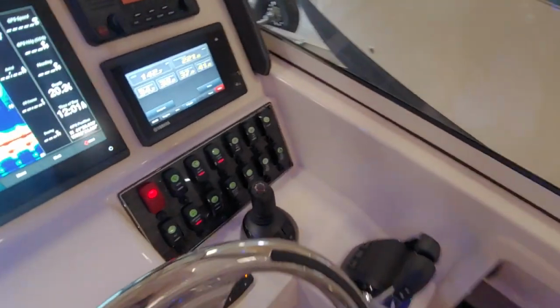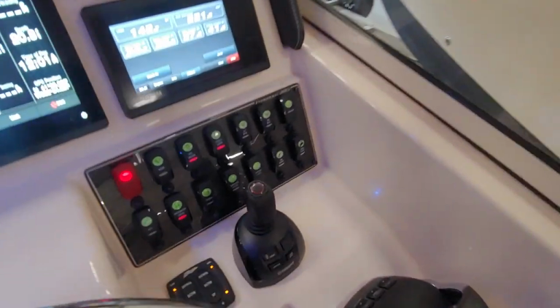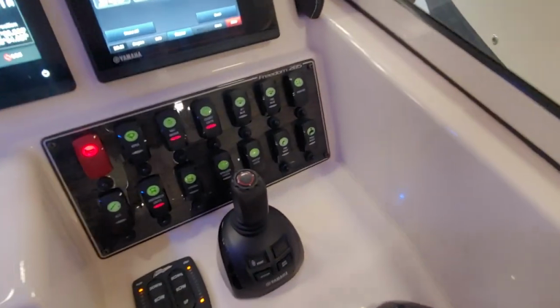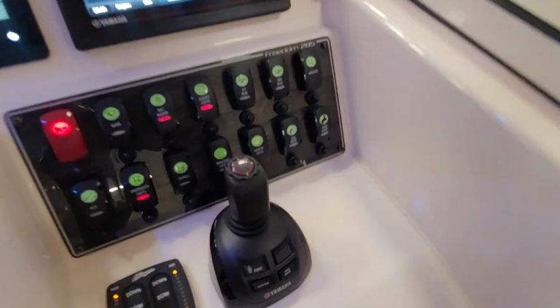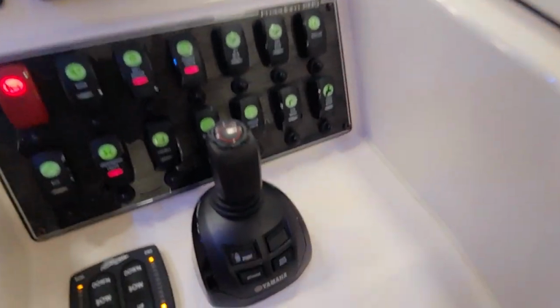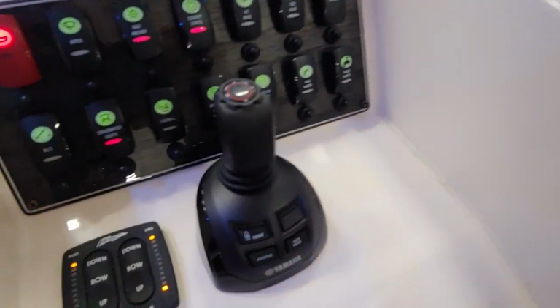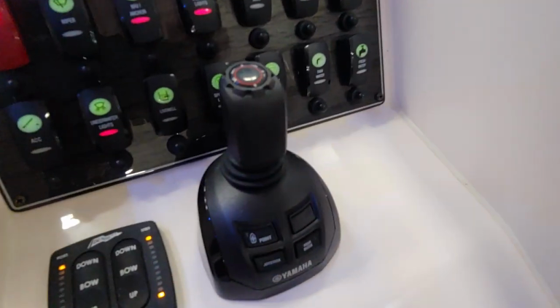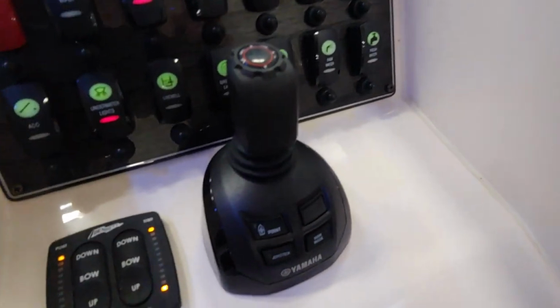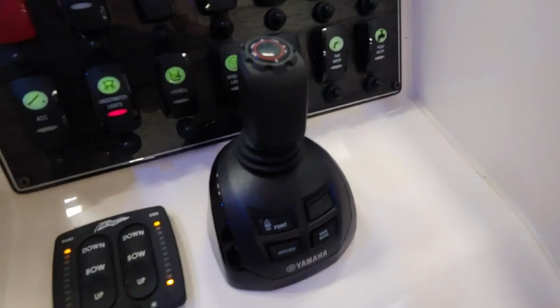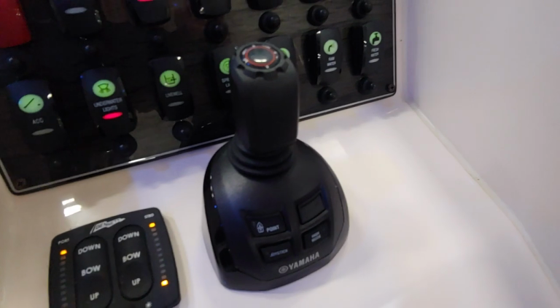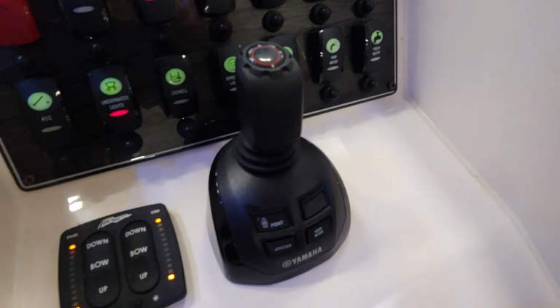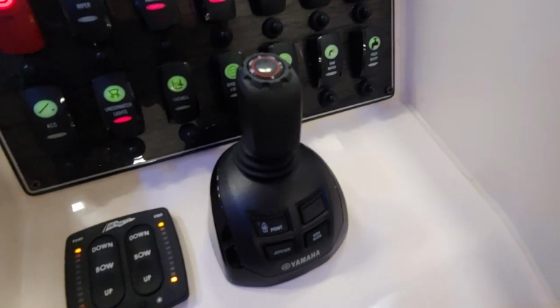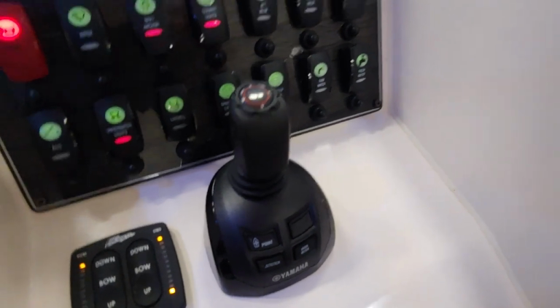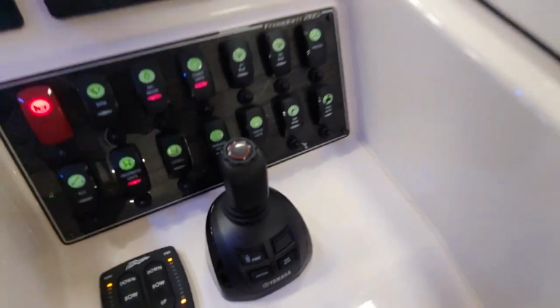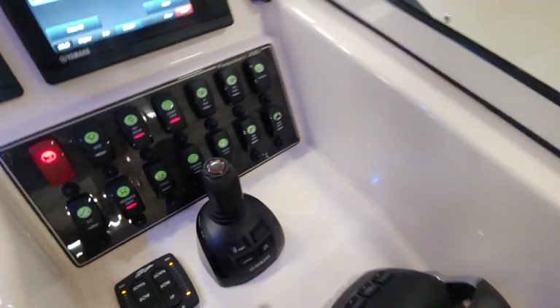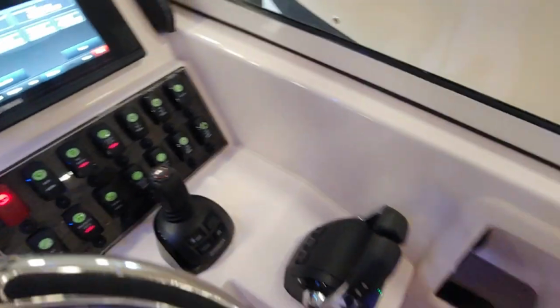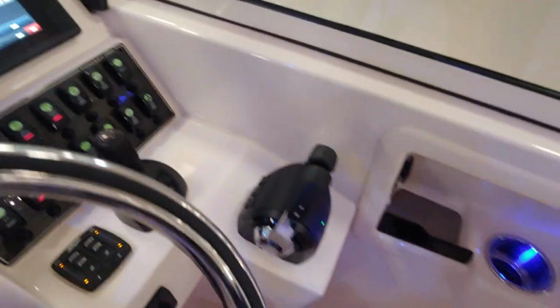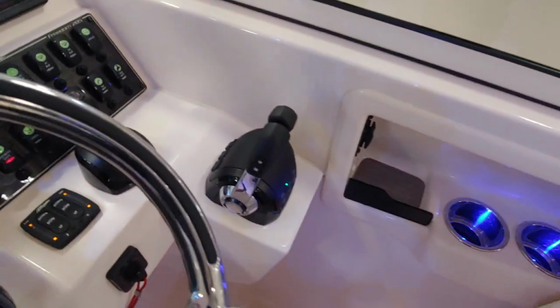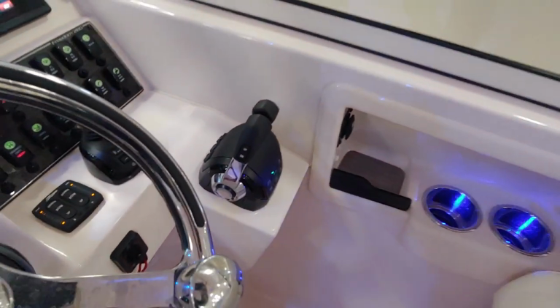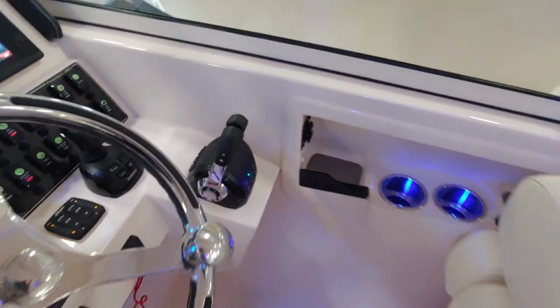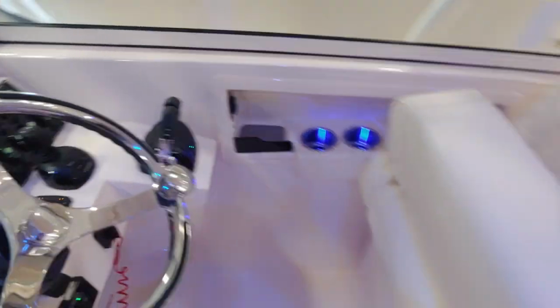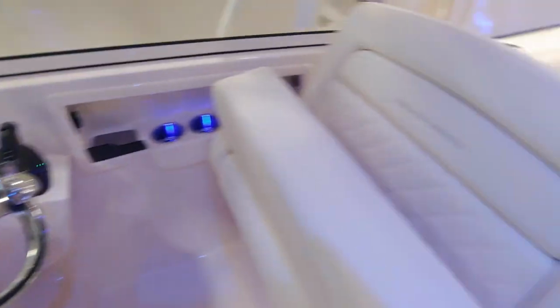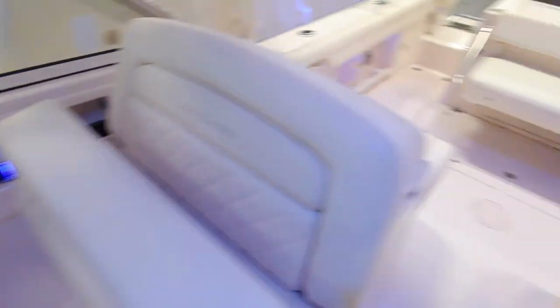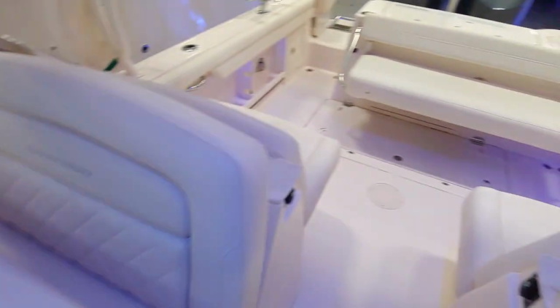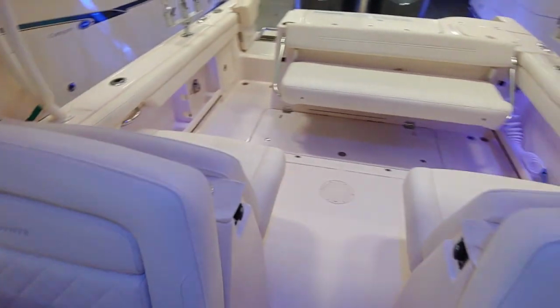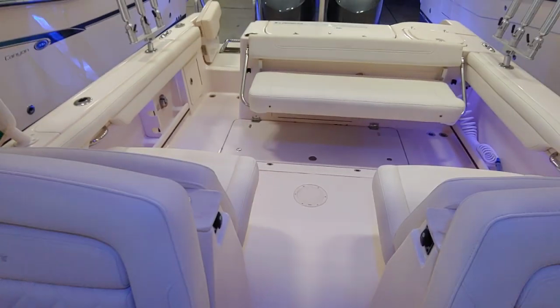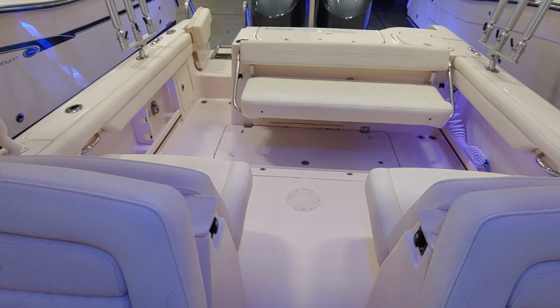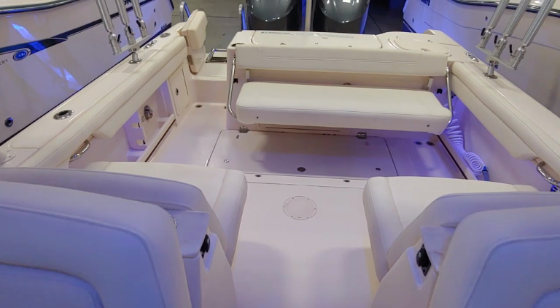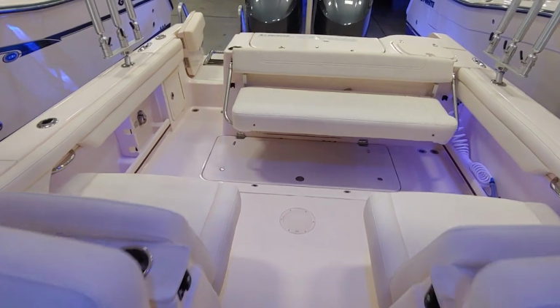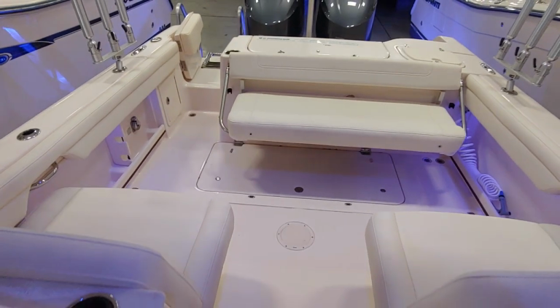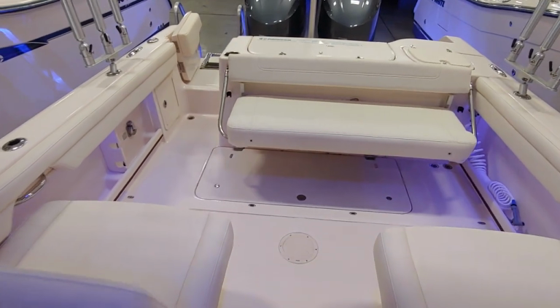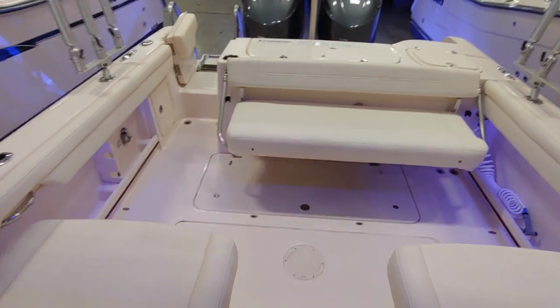Again, Yamaha Hellmaster joystick control with set point. Very well equipped, again just 40 hours of use.